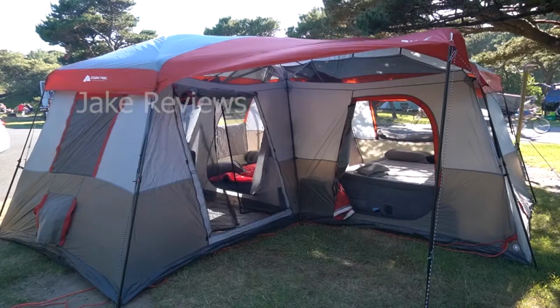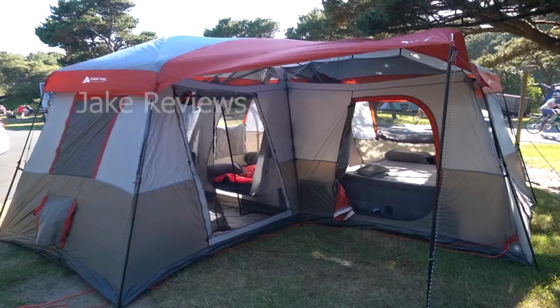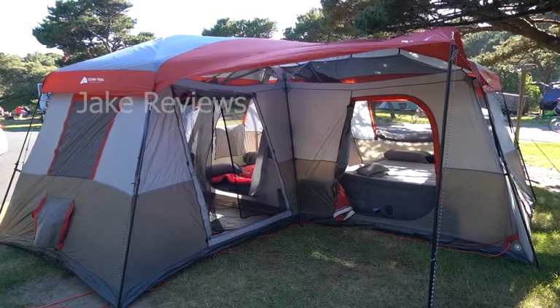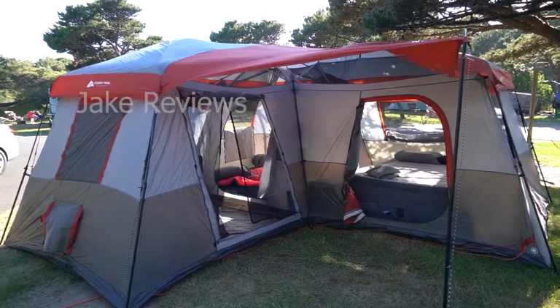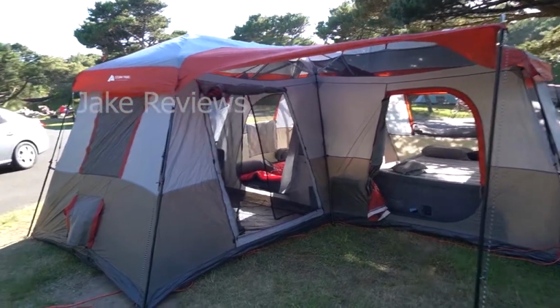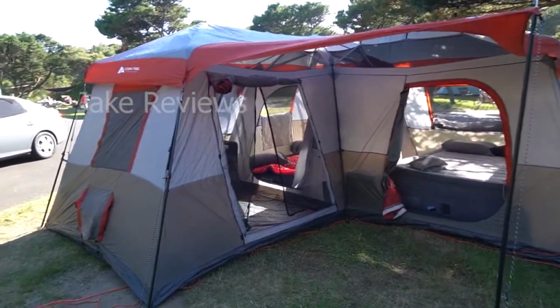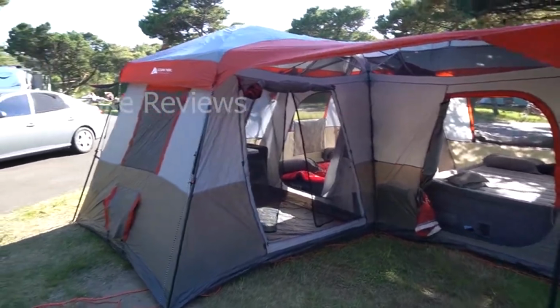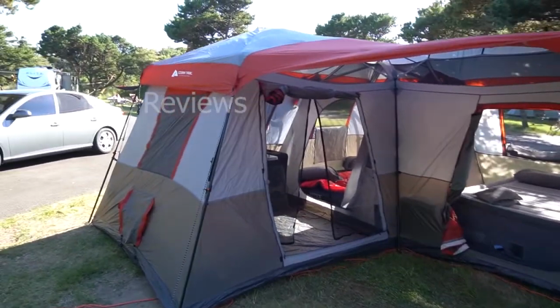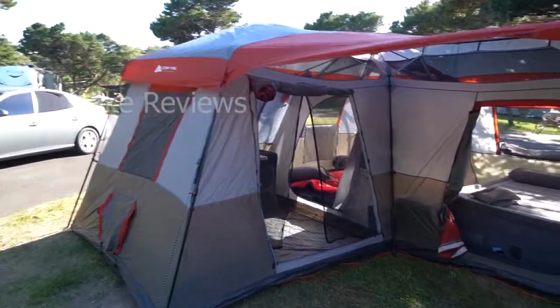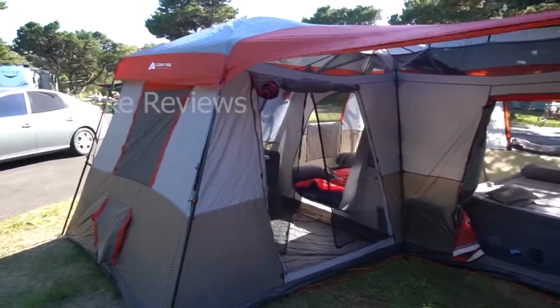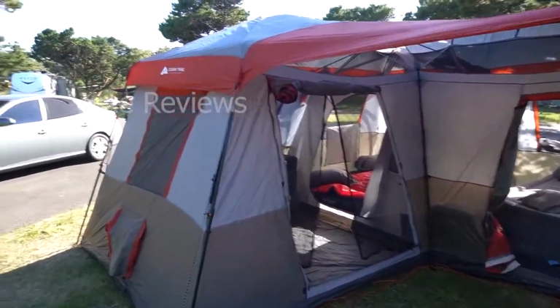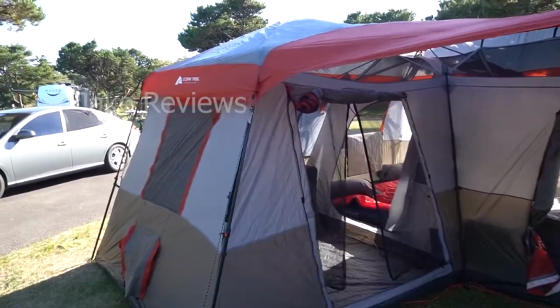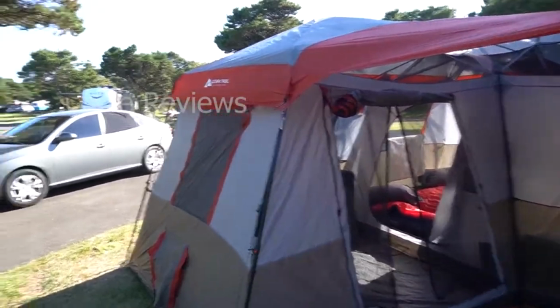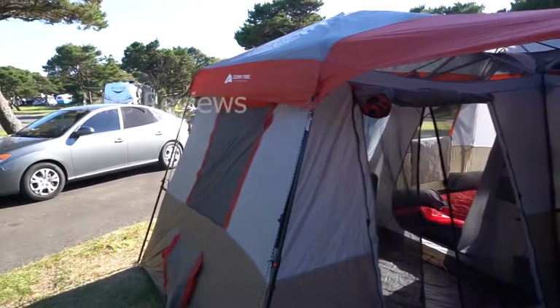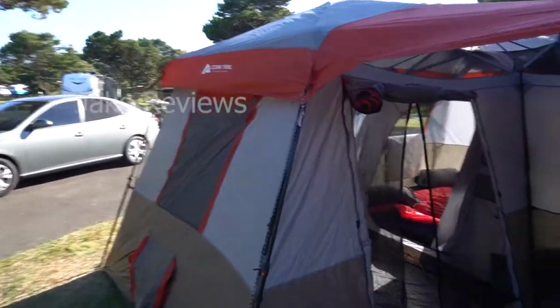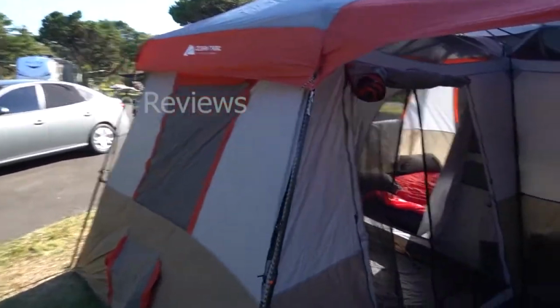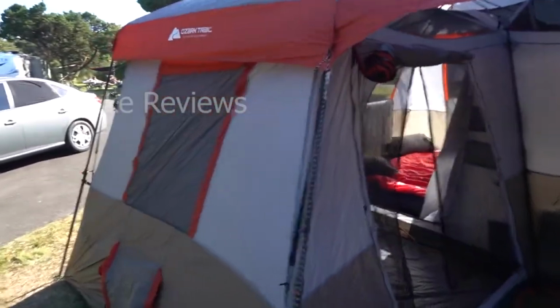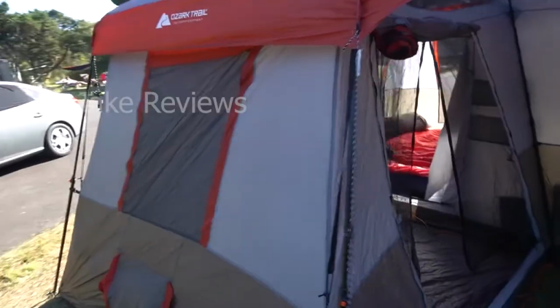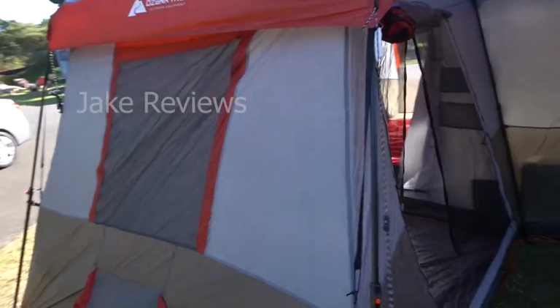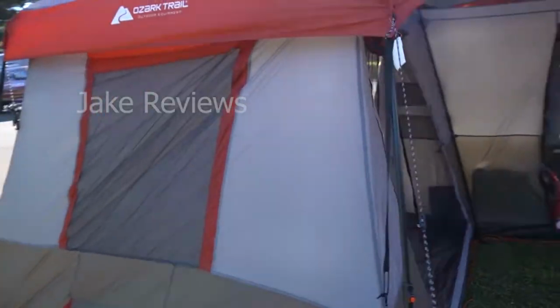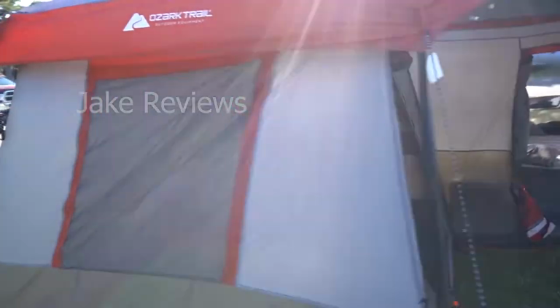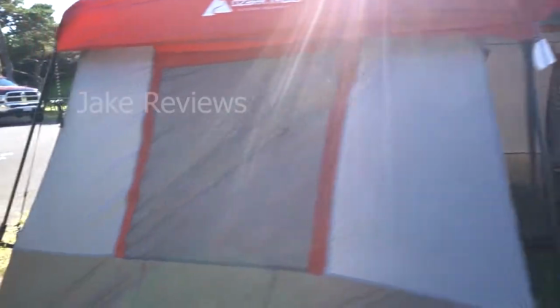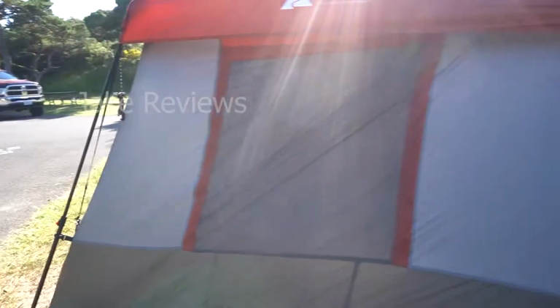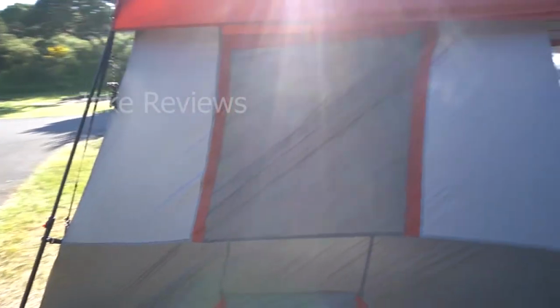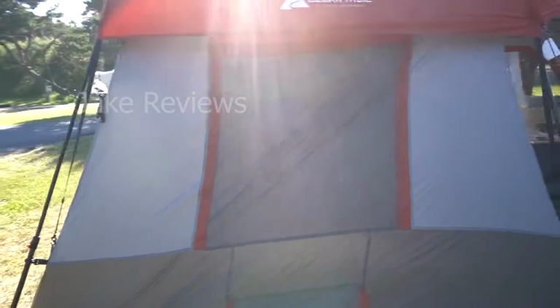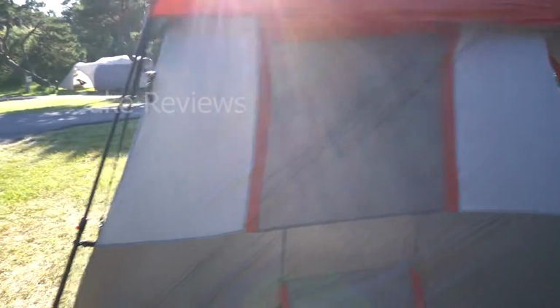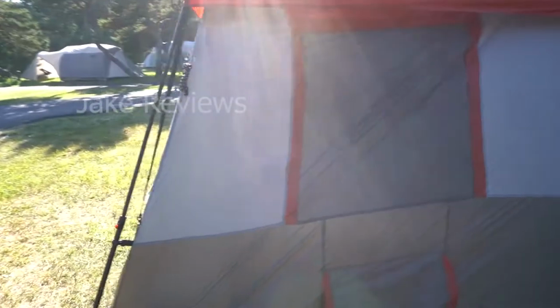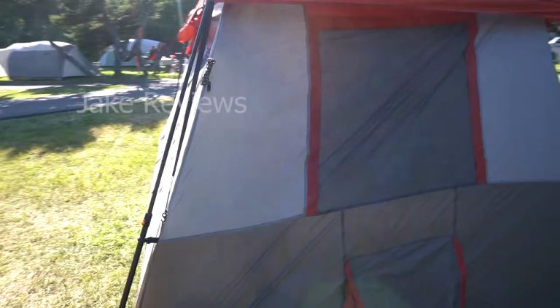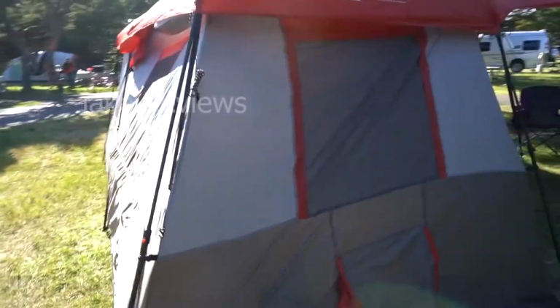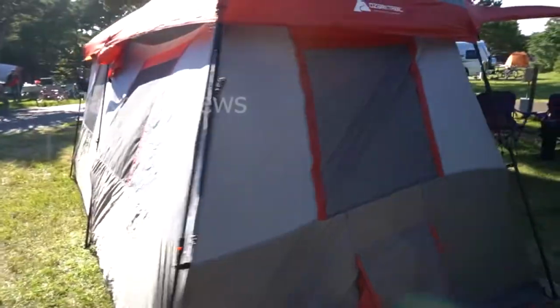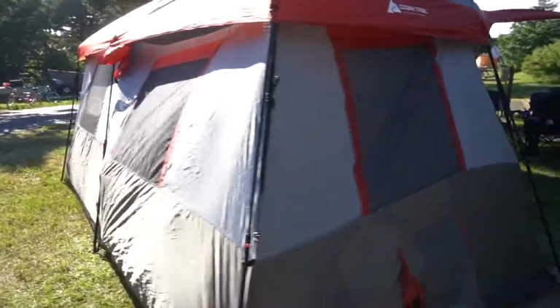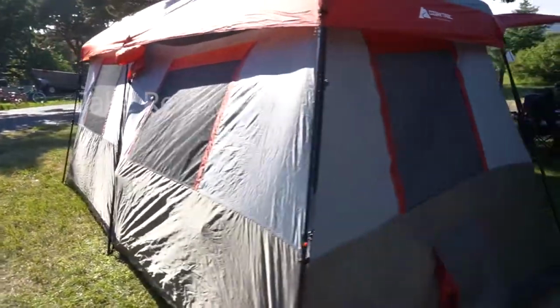This is the Ozark Trail 12-person, 3-room tent. It also has a power outlet on the right side where you can run your power through it. I'm just going to kind of do a quick walk around.